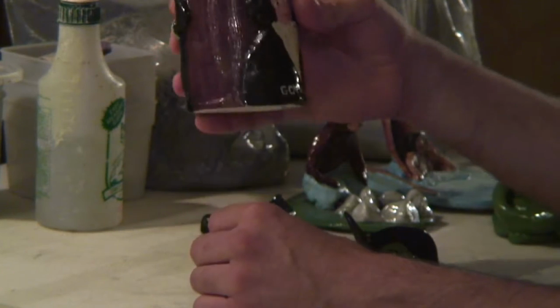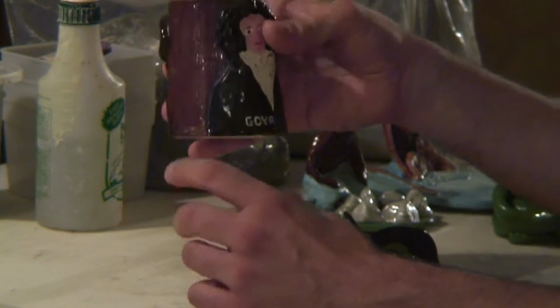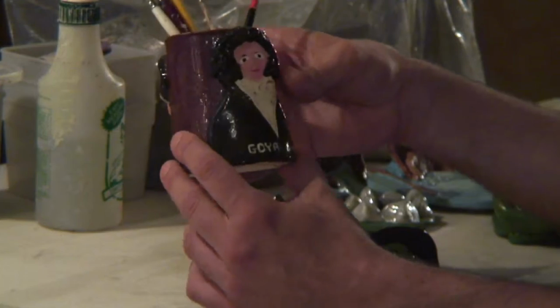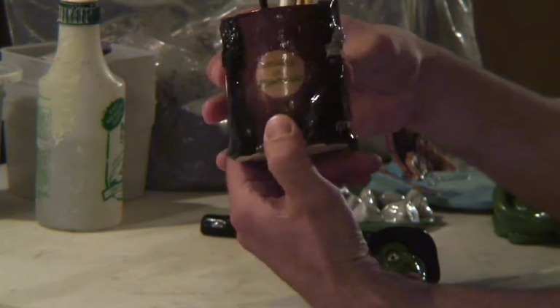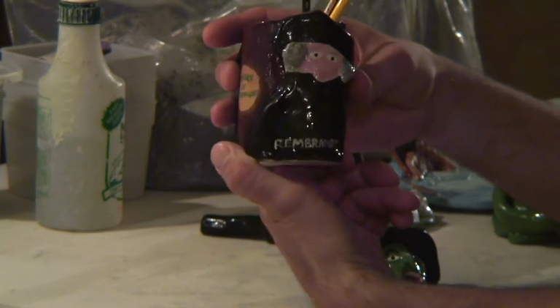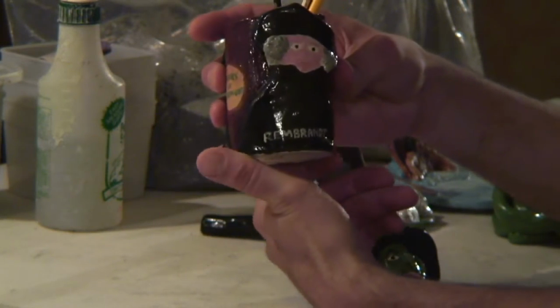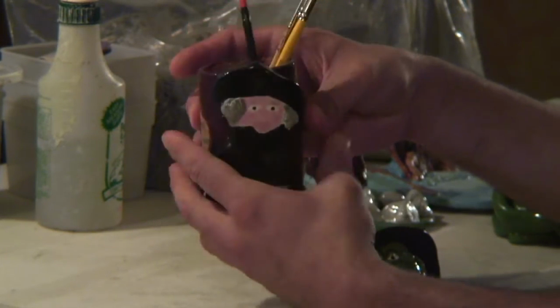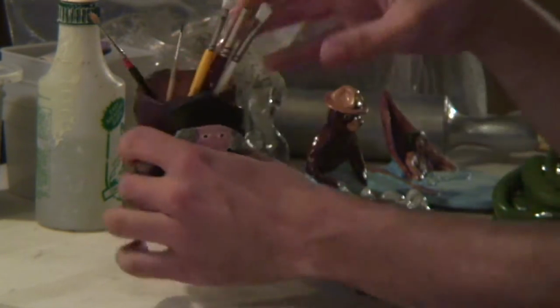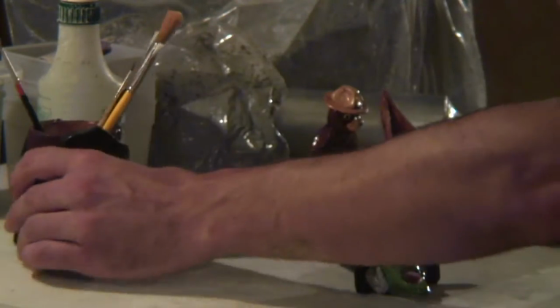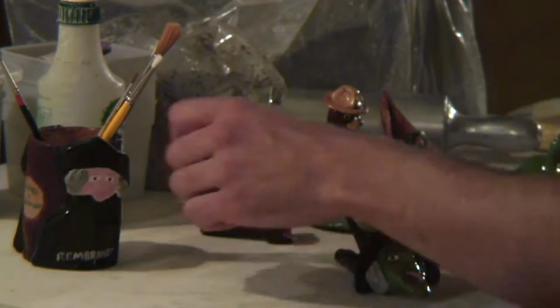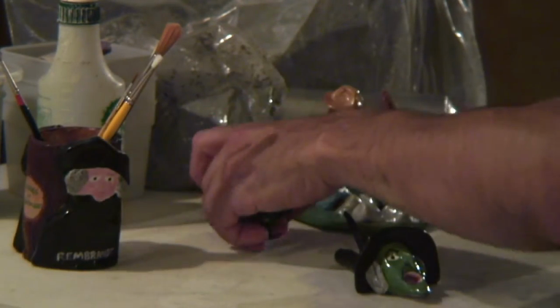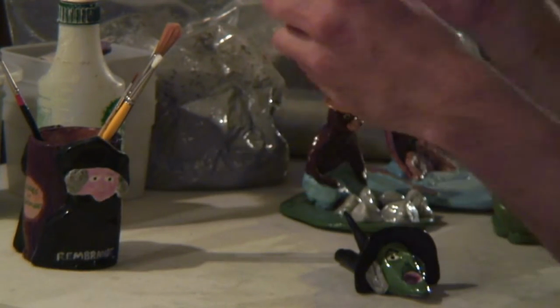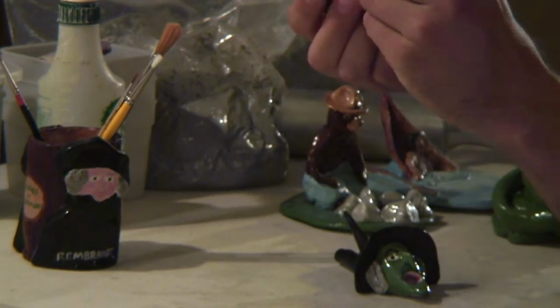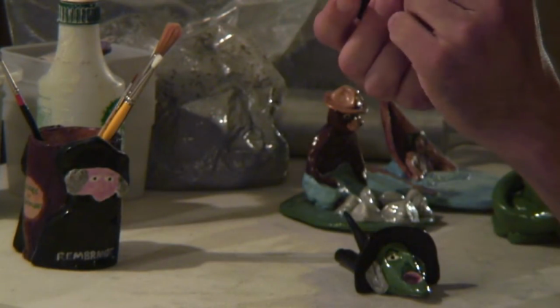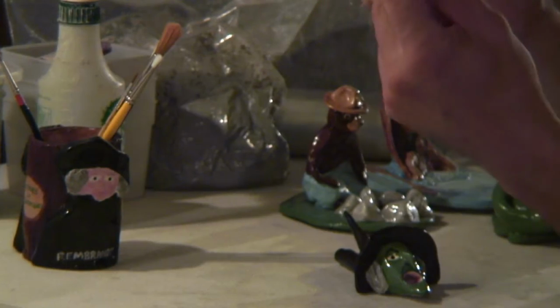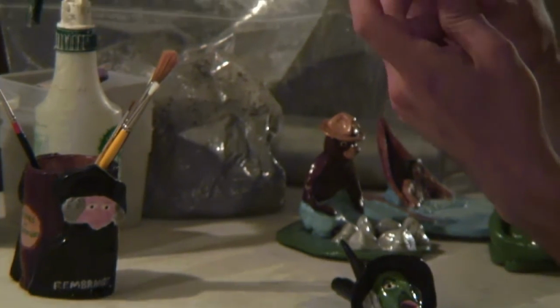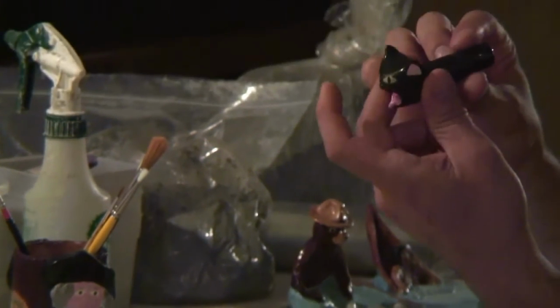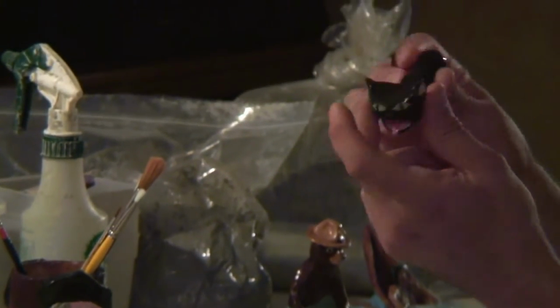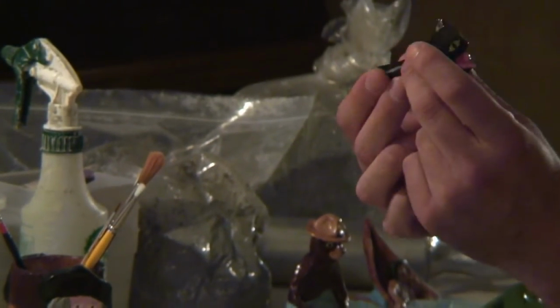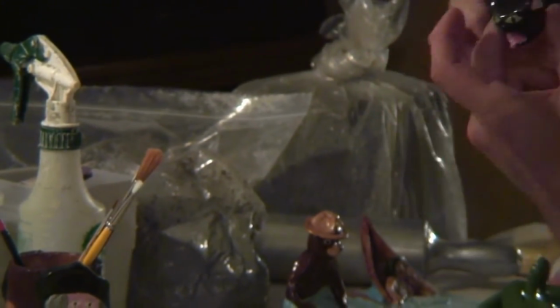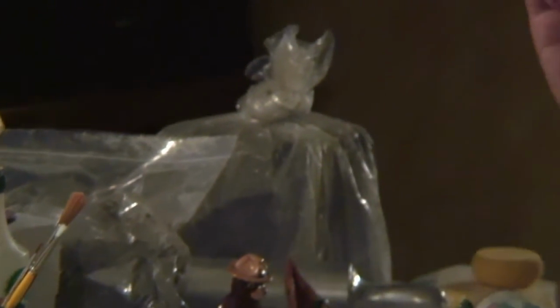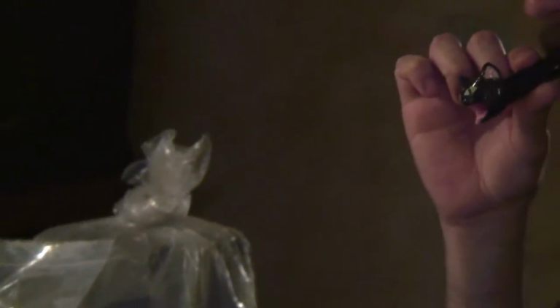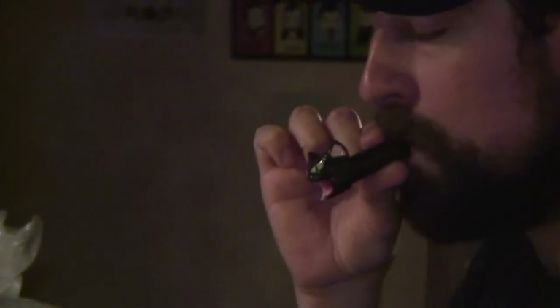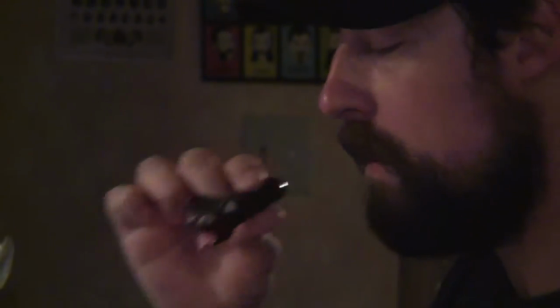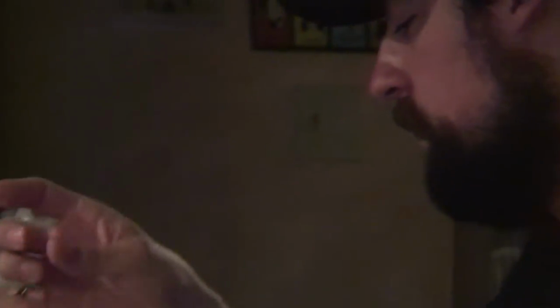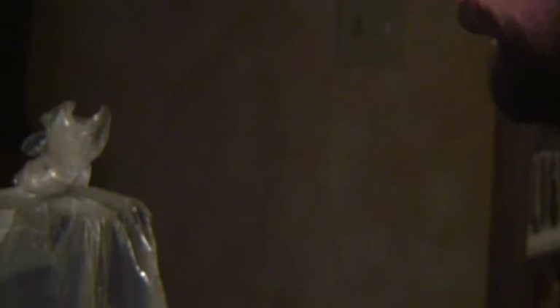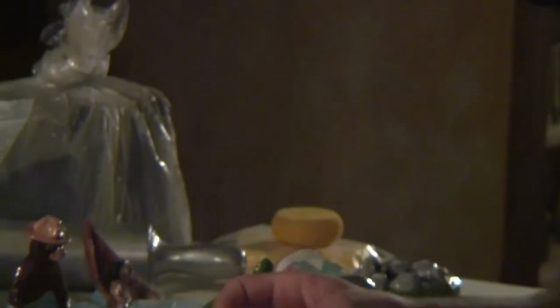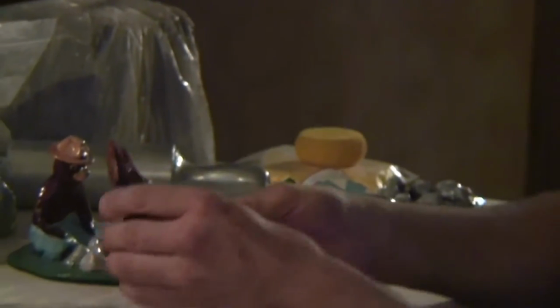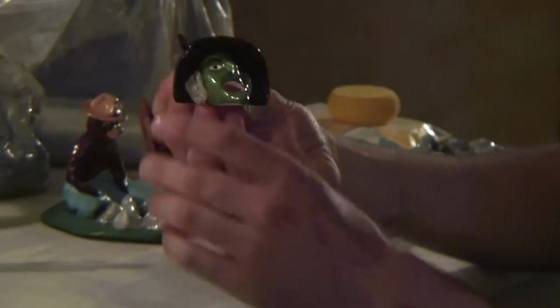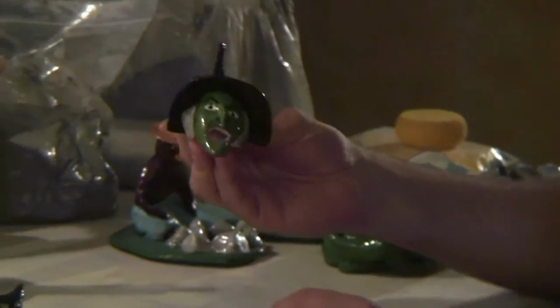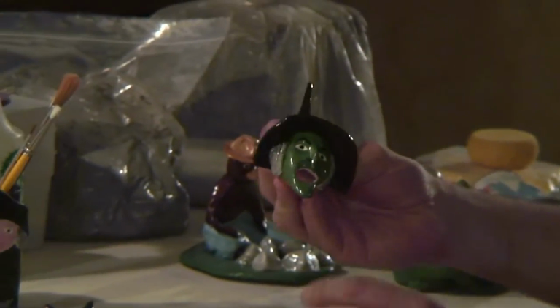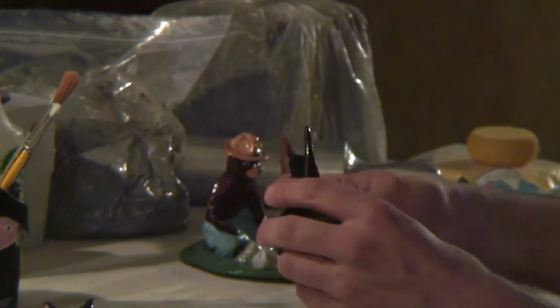So here's the pencil holder. I got Goya, Rembrandt, Heroes. Some pipes — I don't smoke, but it seems like people like it, it's a big seller. This is from the Wizard of Oz, the Wicked Witch pipe.